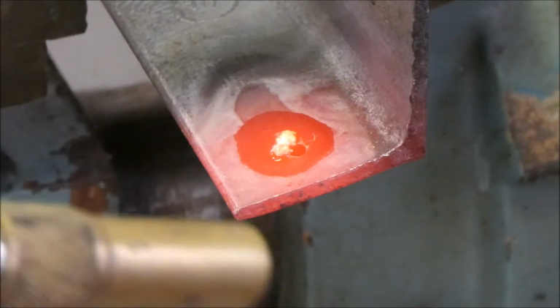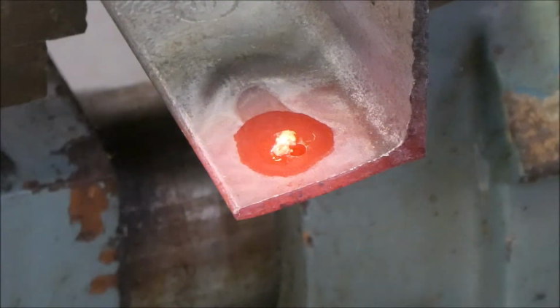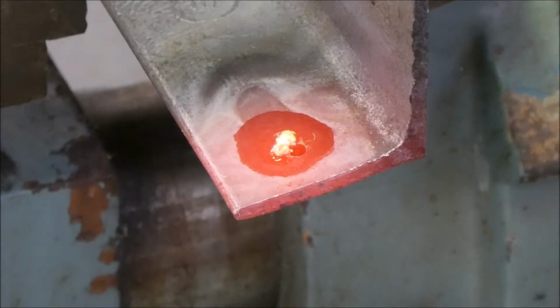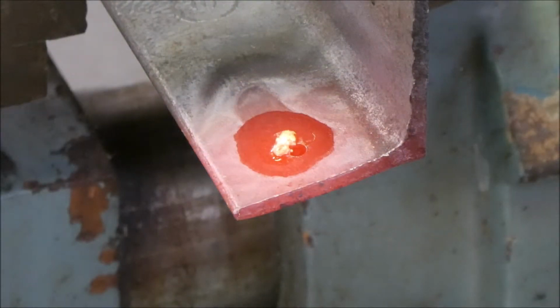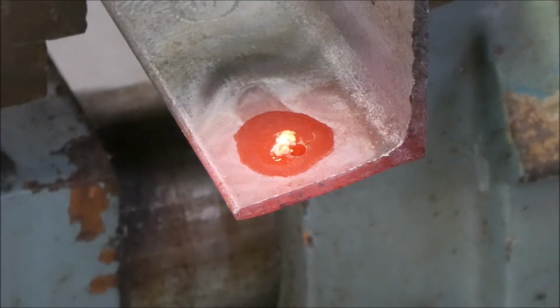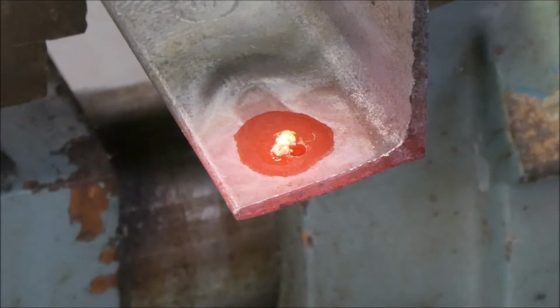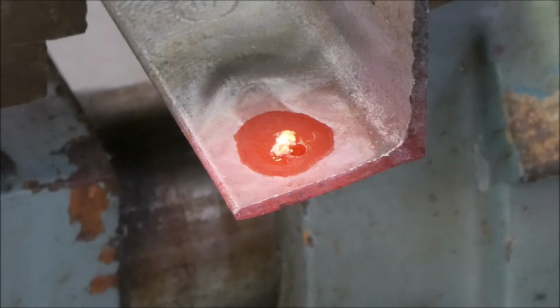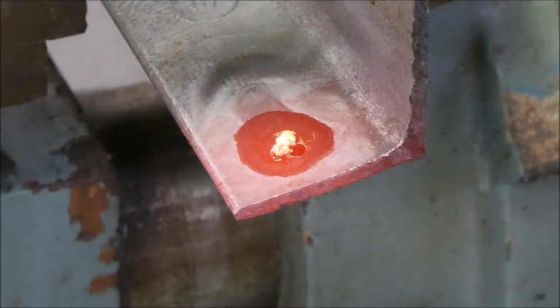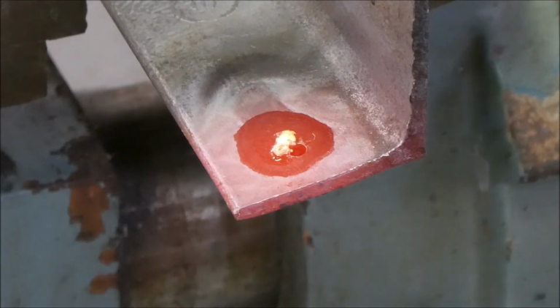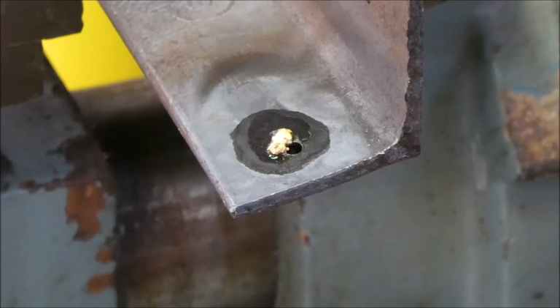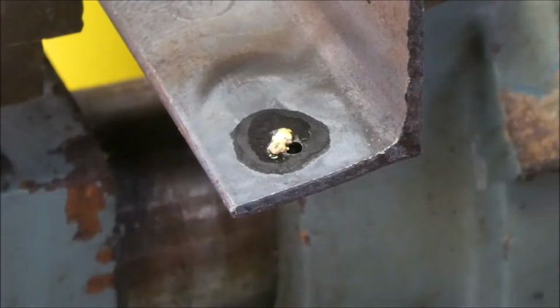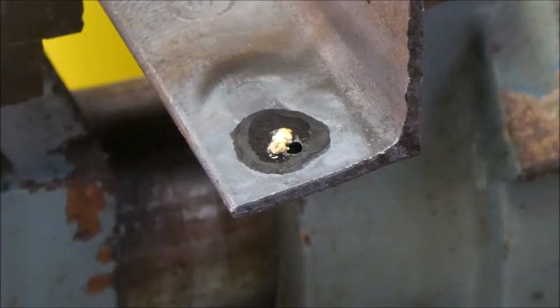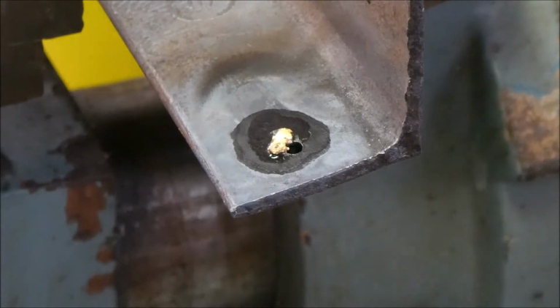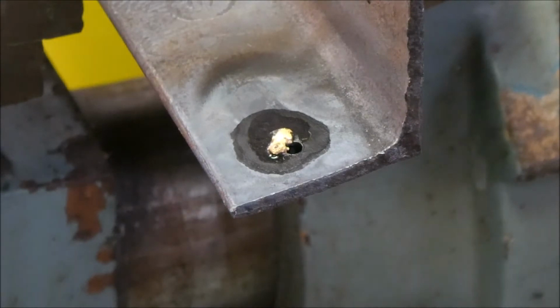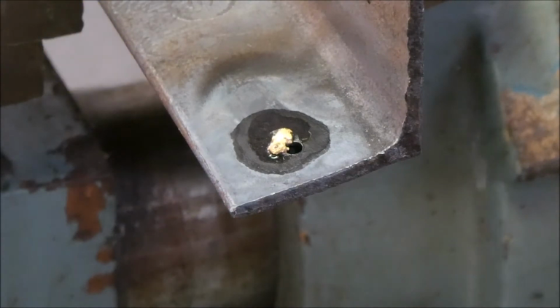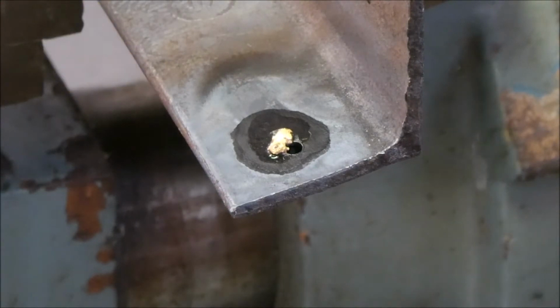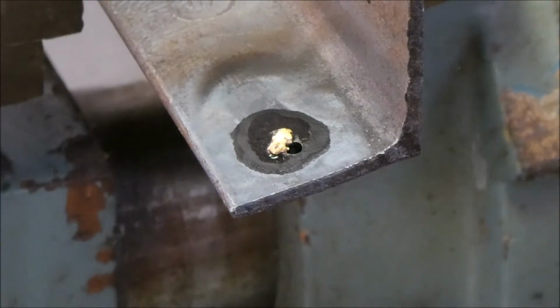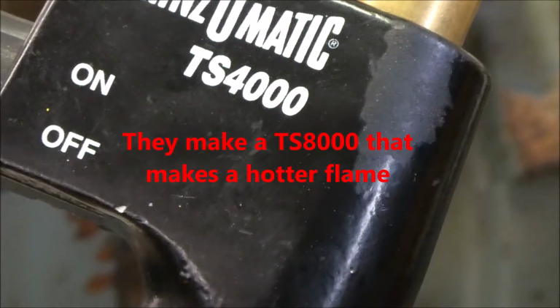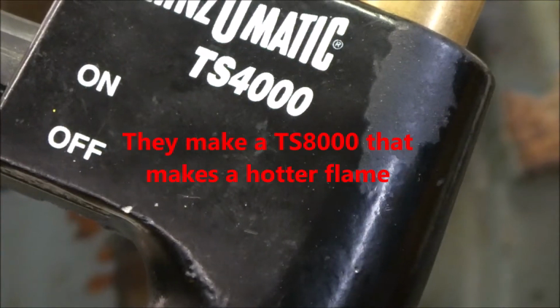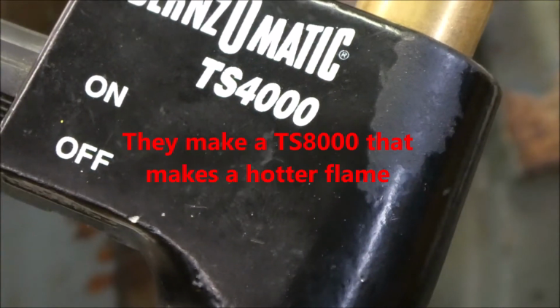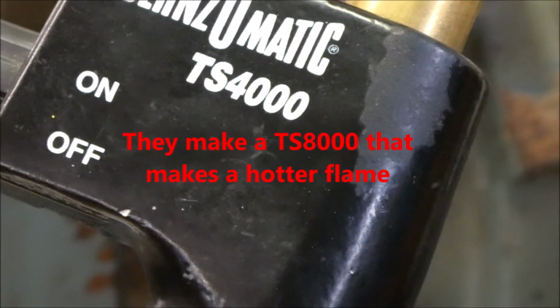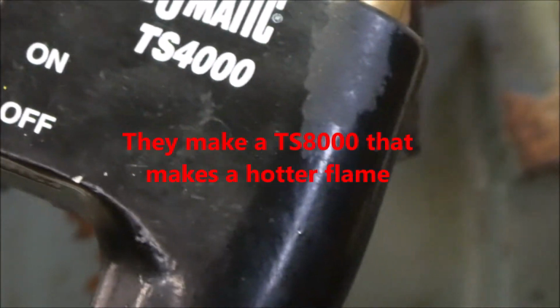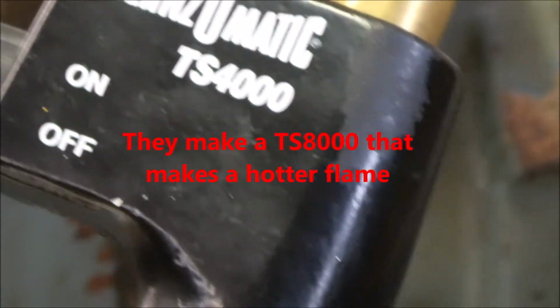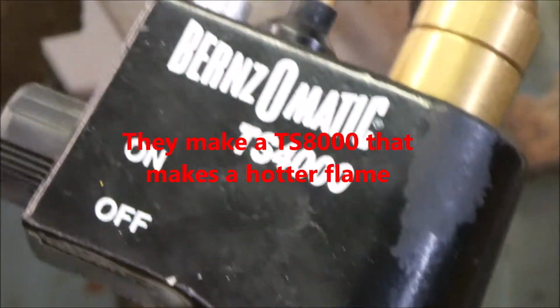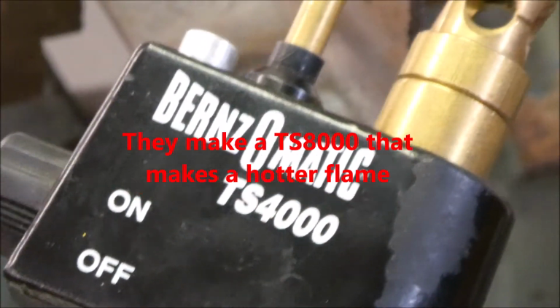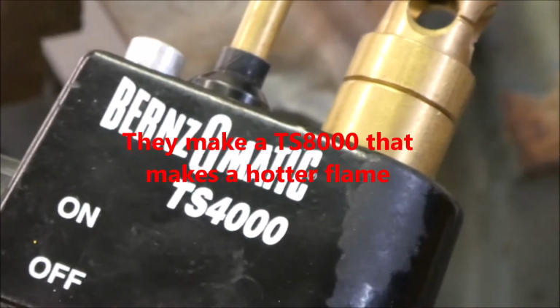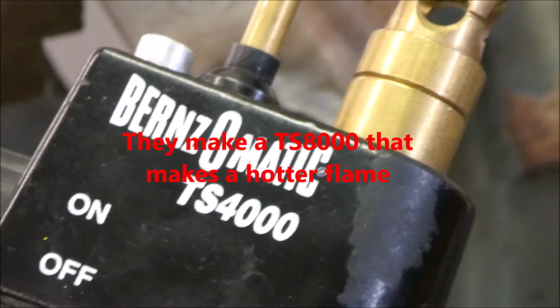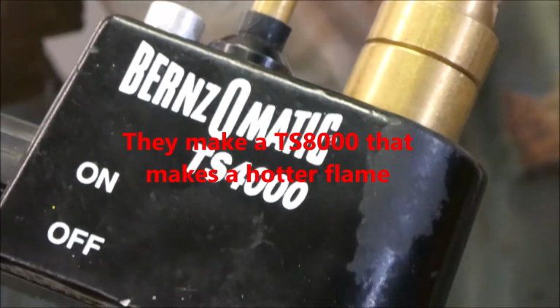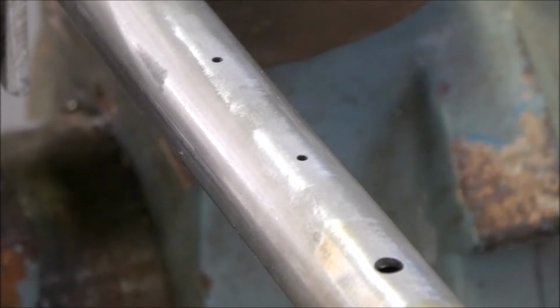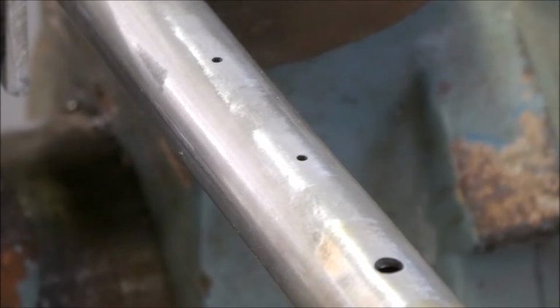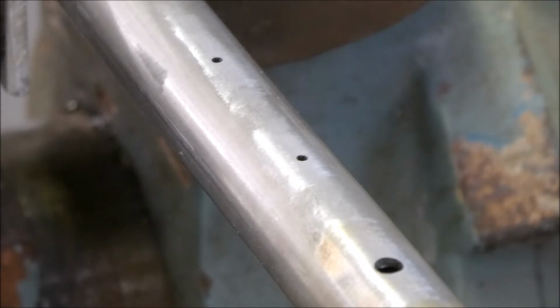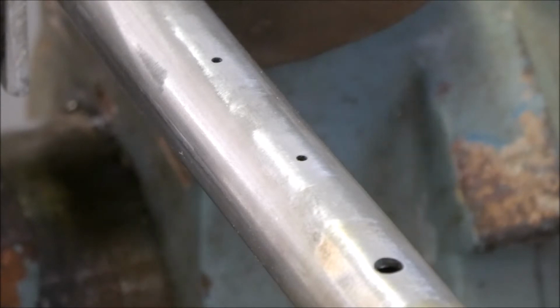The braising rod won't flow. It's possible I need another tip — TS-4000. I'll go do a little homework and see if I can get this to work.